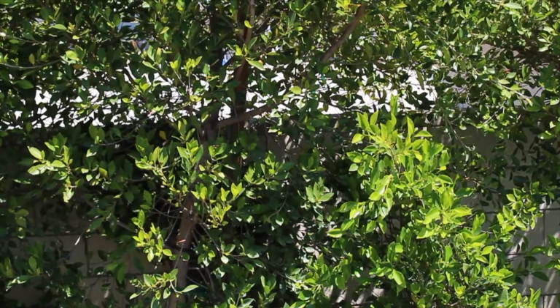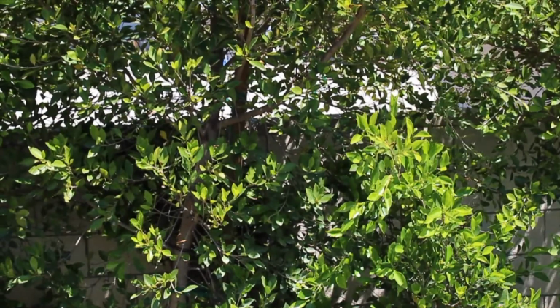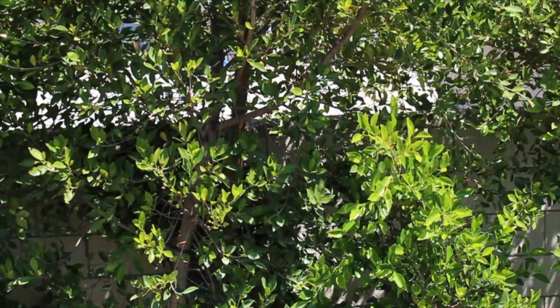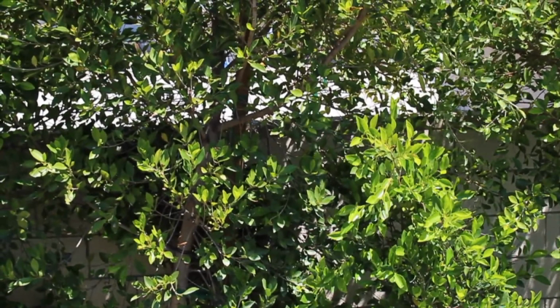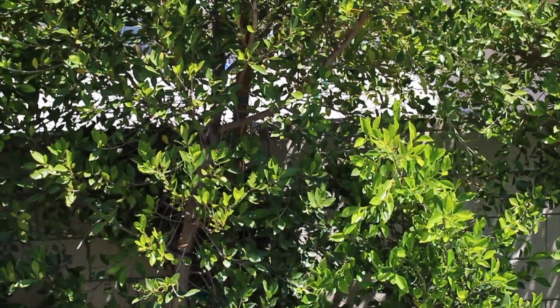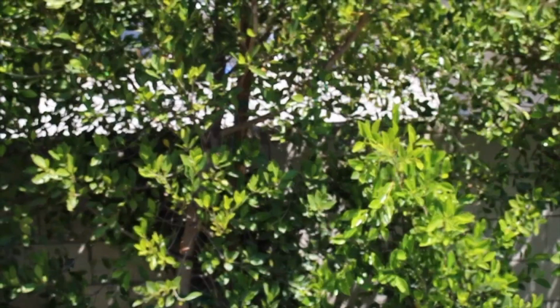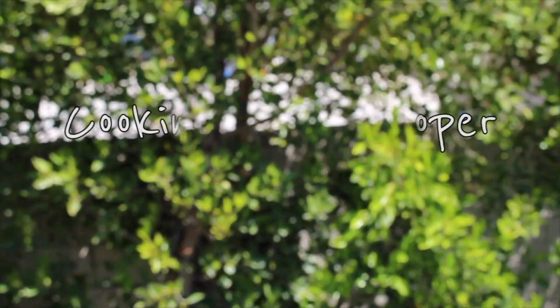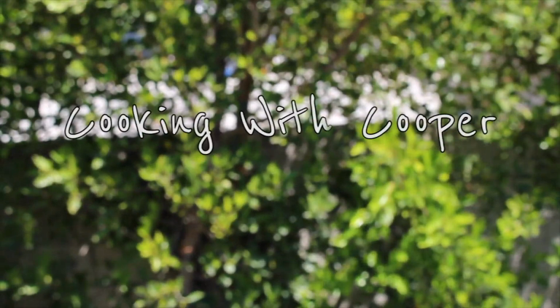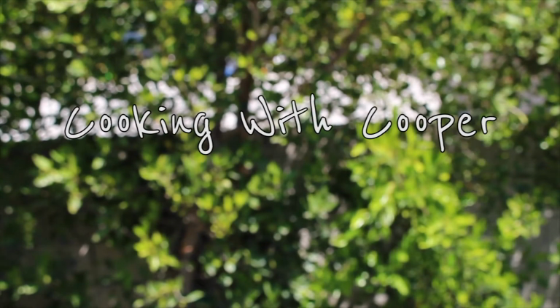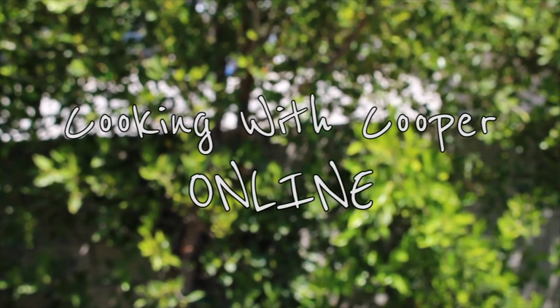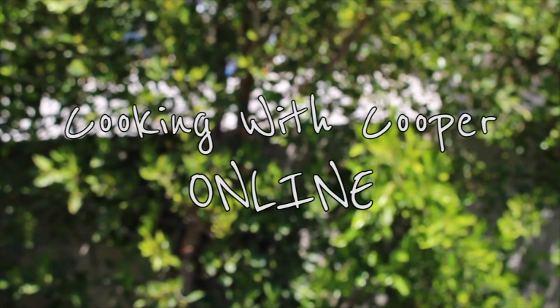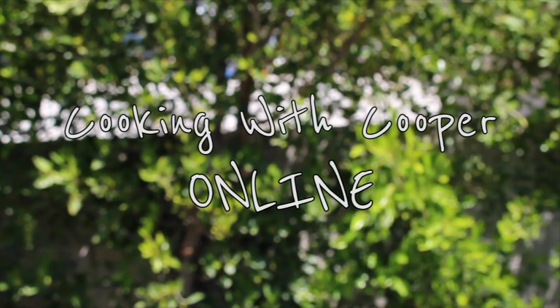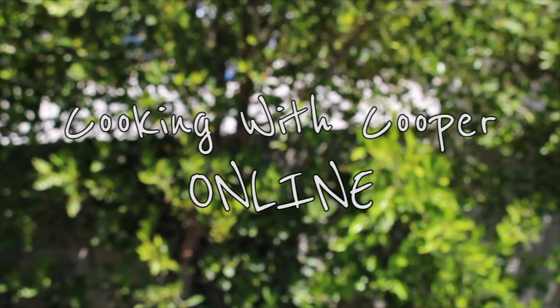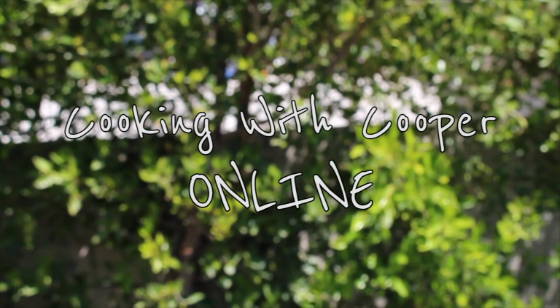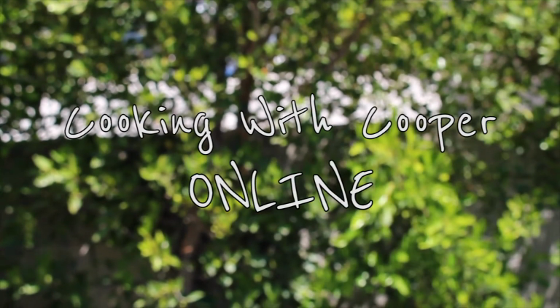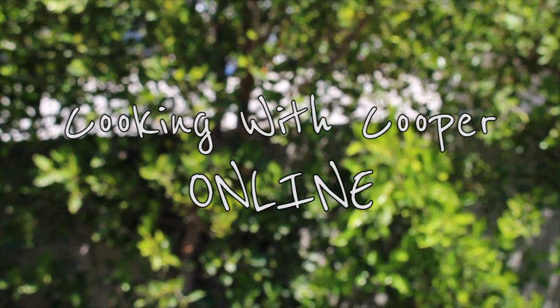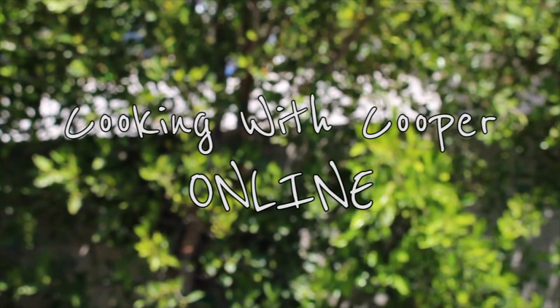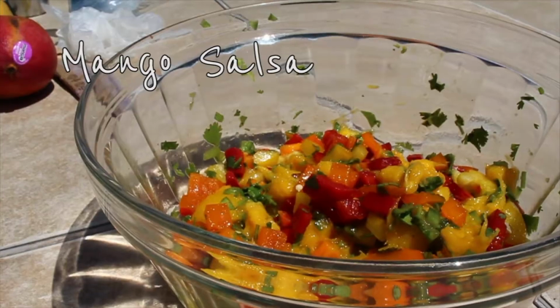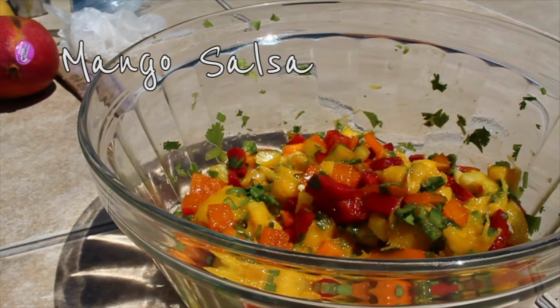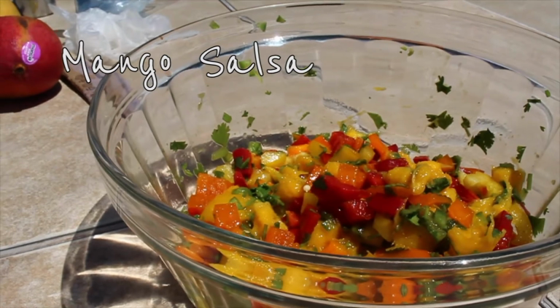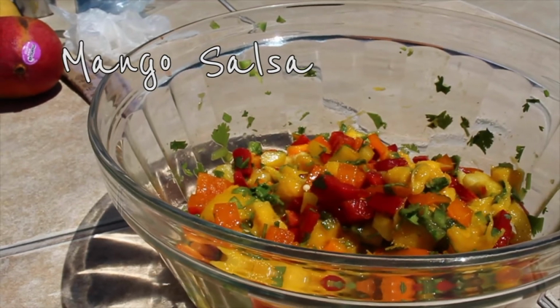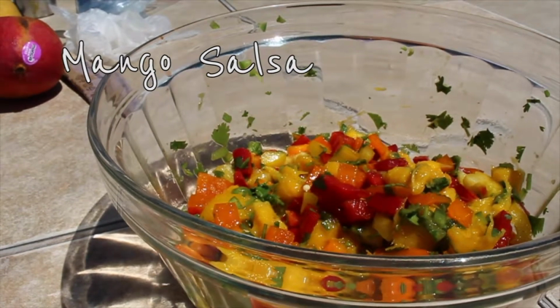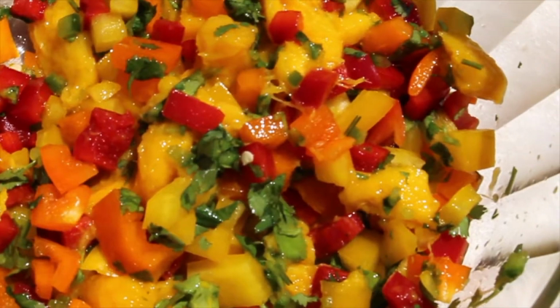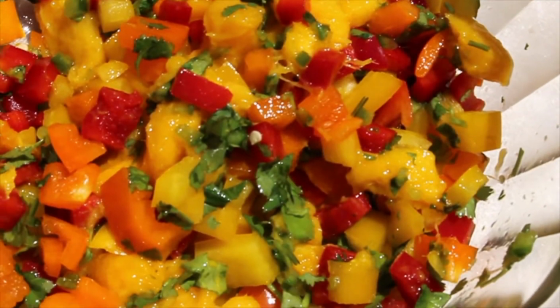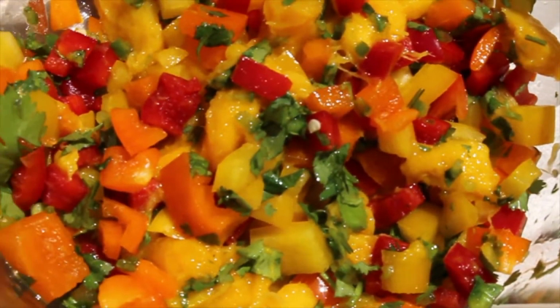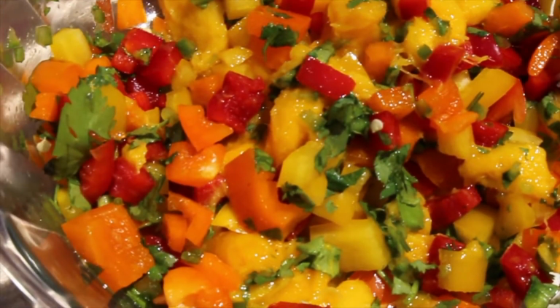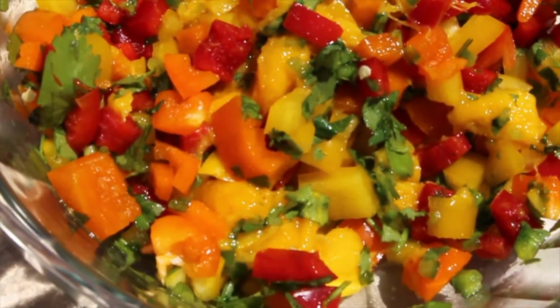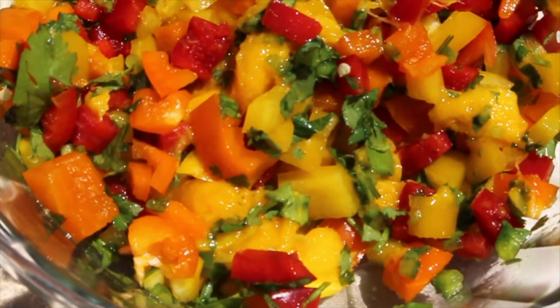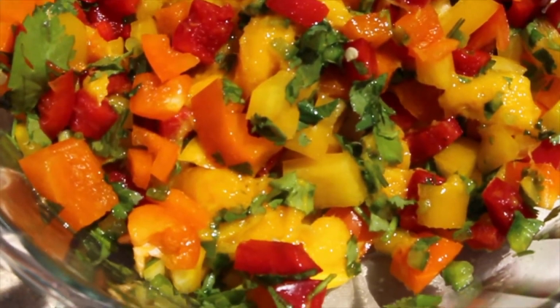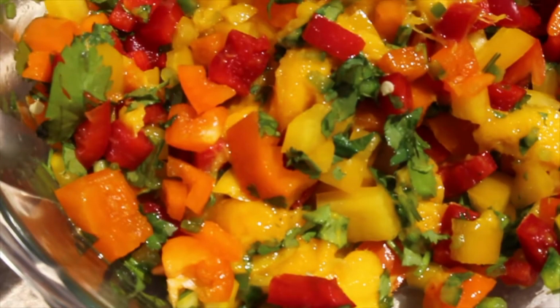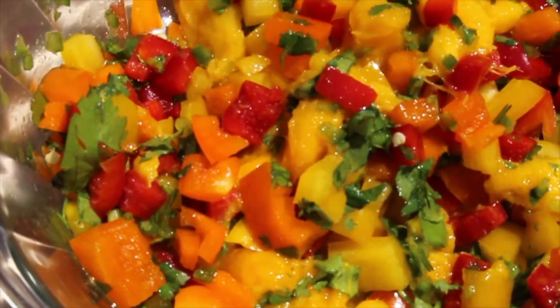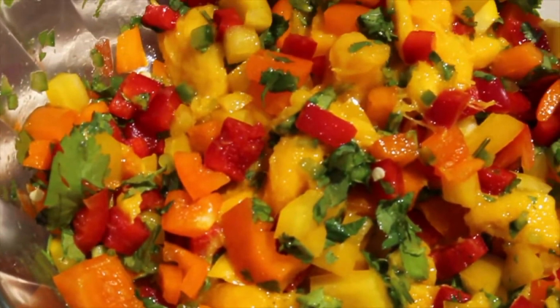Hi, and welcome to our very first episode of Cooking with Cooper online. Today, we're going to be making some yummy mango salsa. It's fresh and light and makes a healthy after-school snack or a great side dish to your summer barbecue.